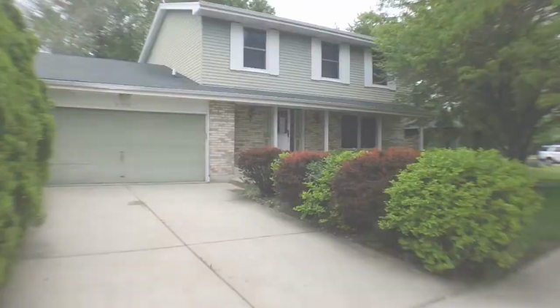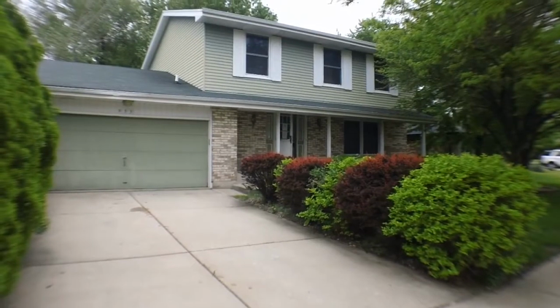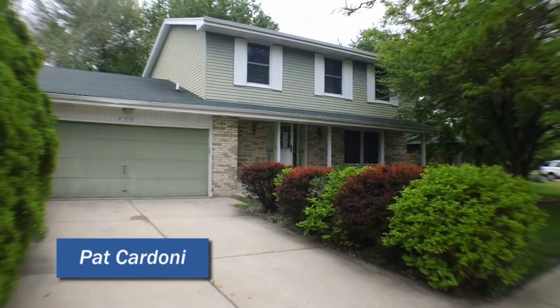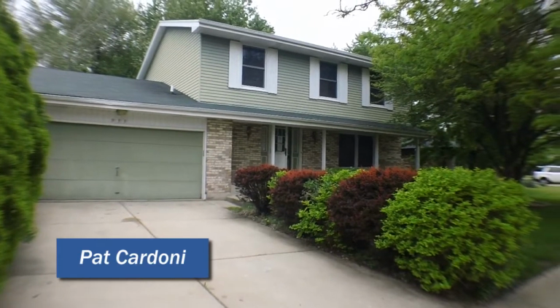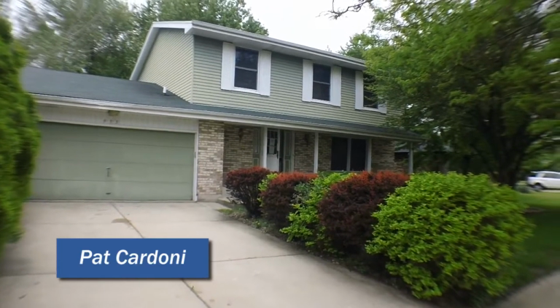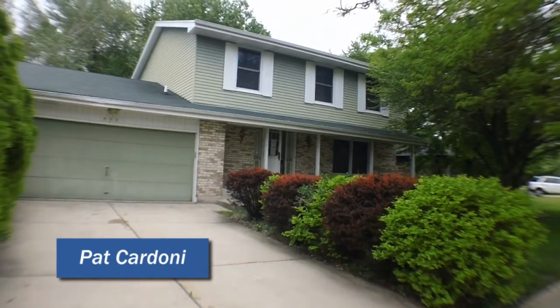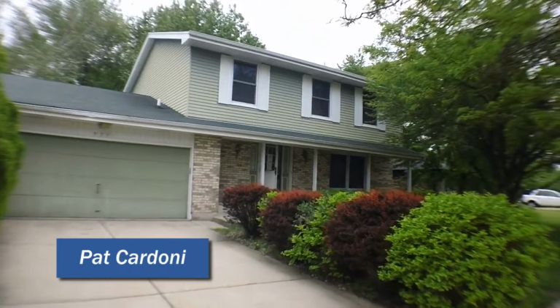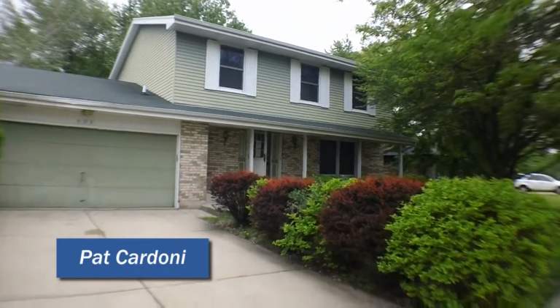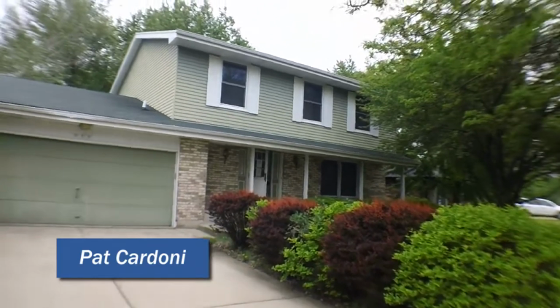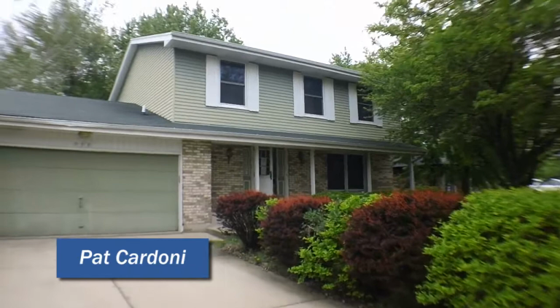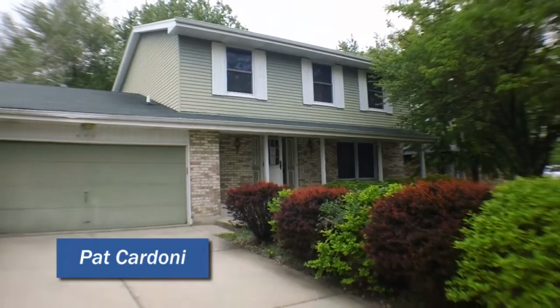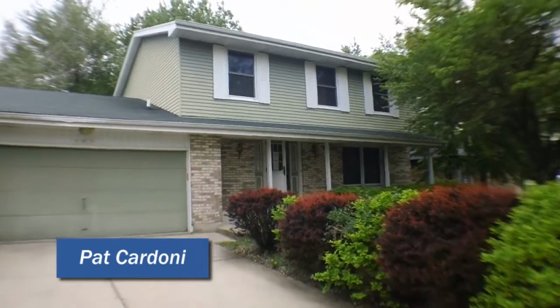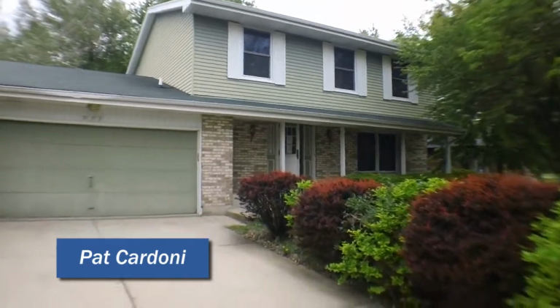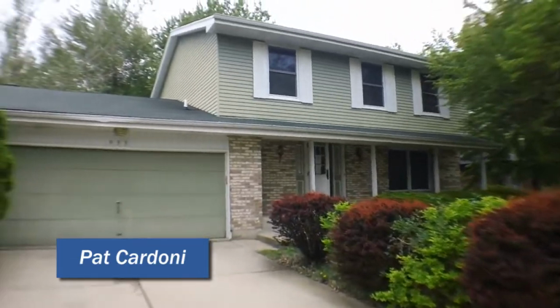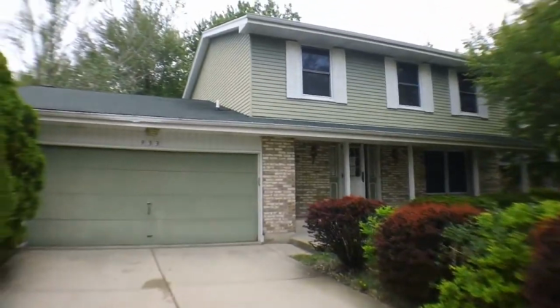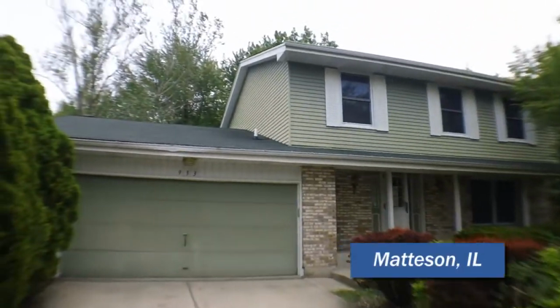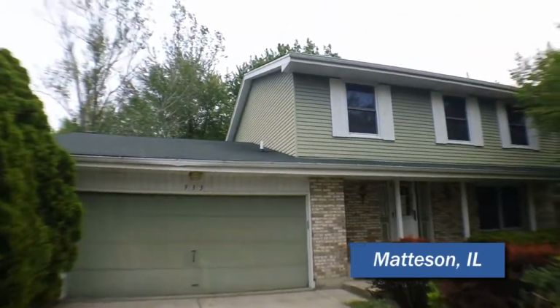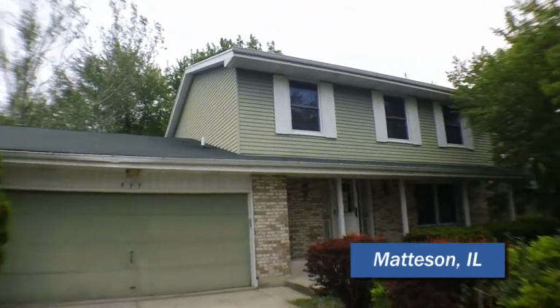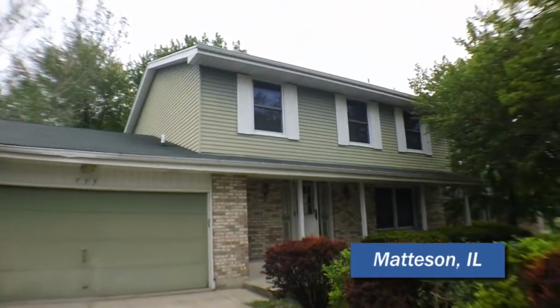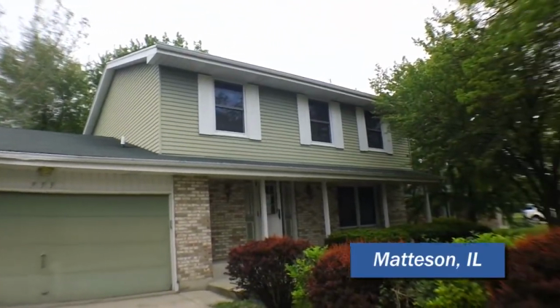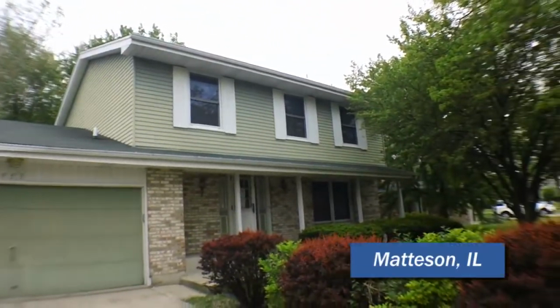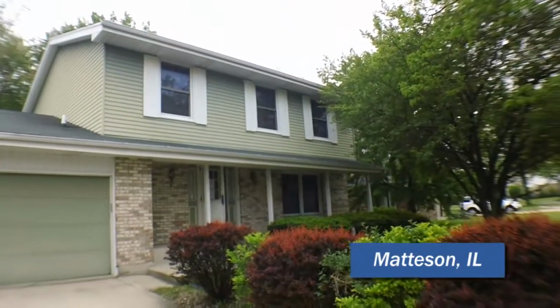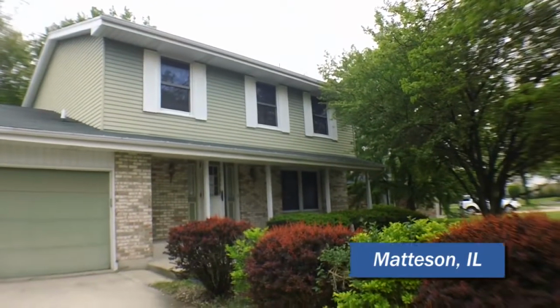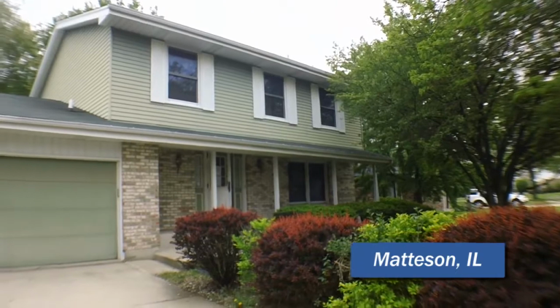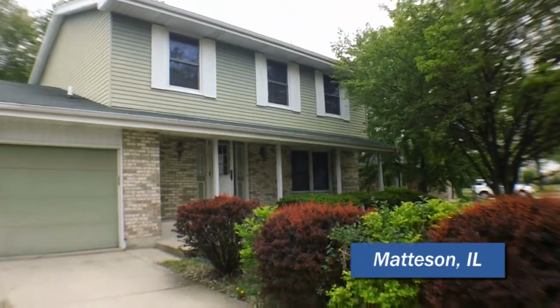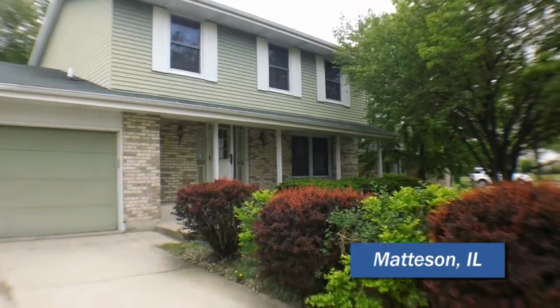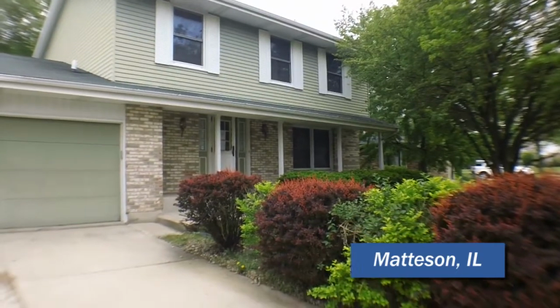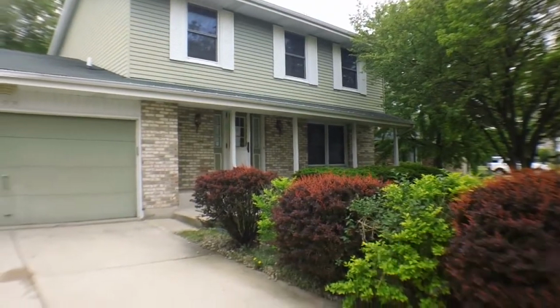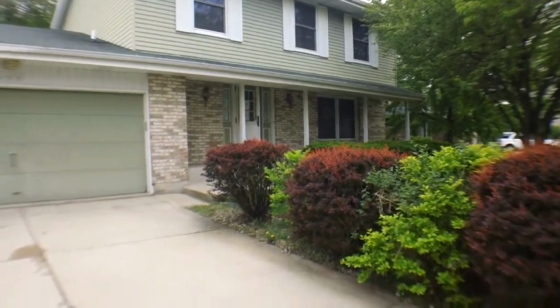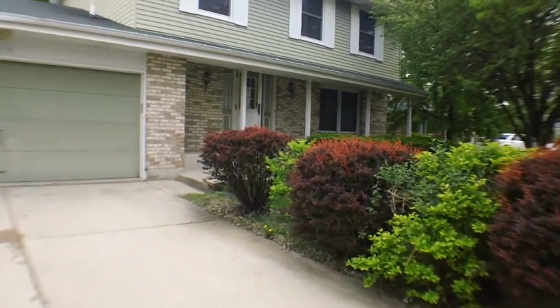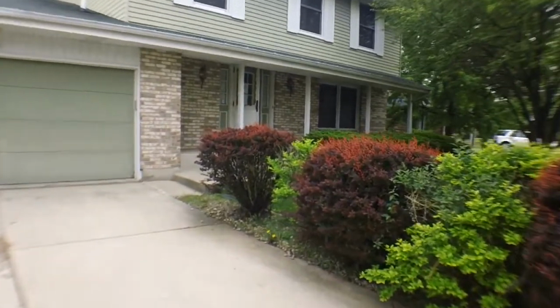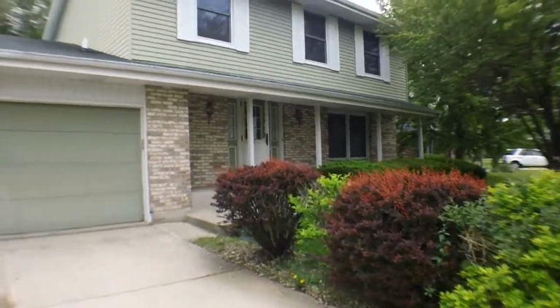Hi, this is Pat with the Insider Show. We're here at 933 School in Mattson, Illinois, and we're going to be going inside to take a quick tour. This is the next house we're going to be rehabbing.